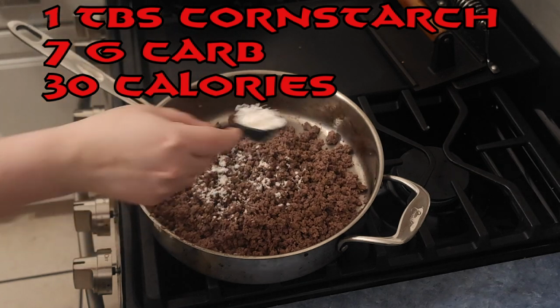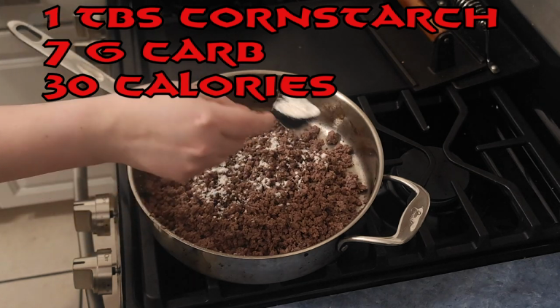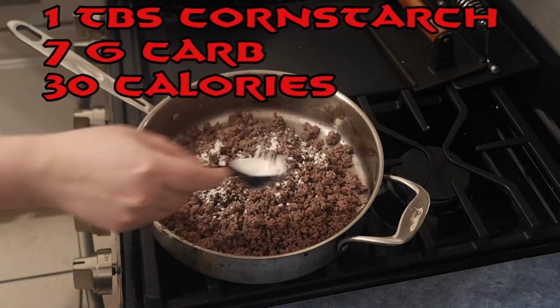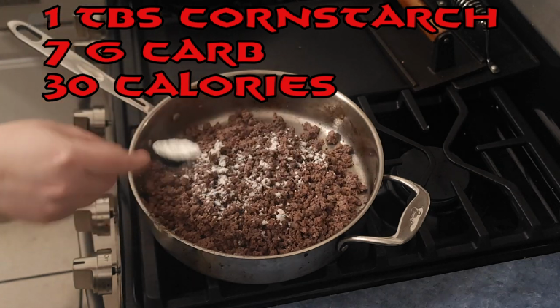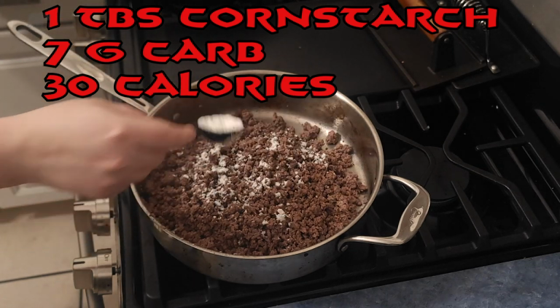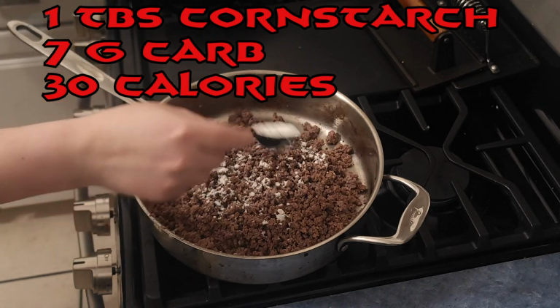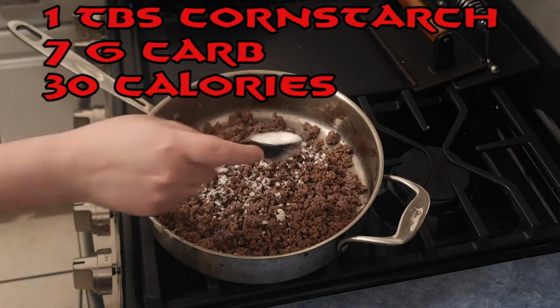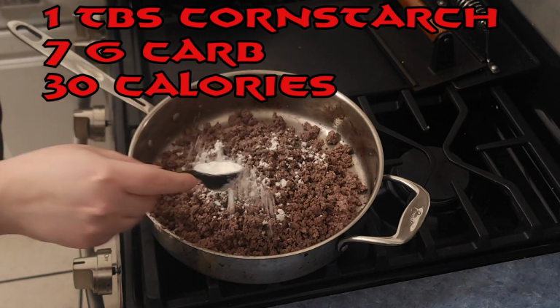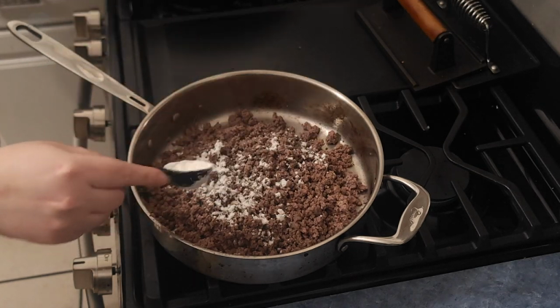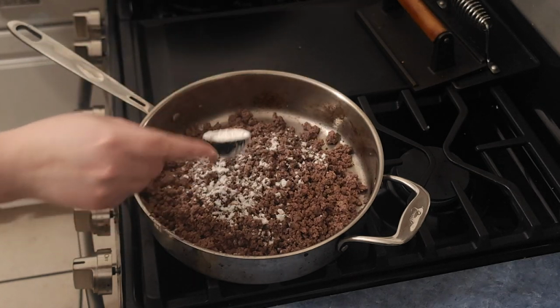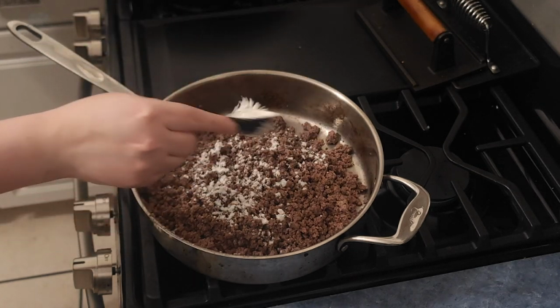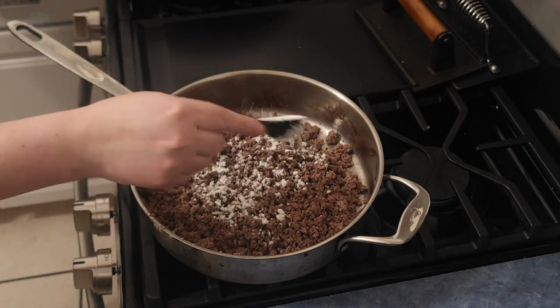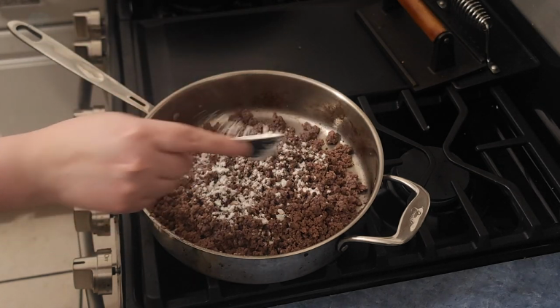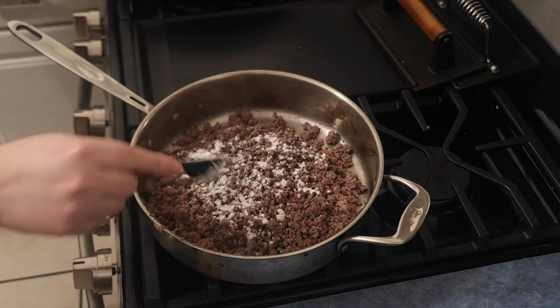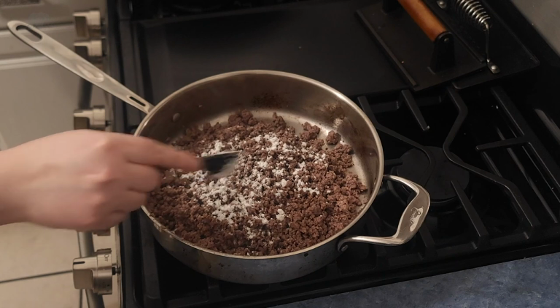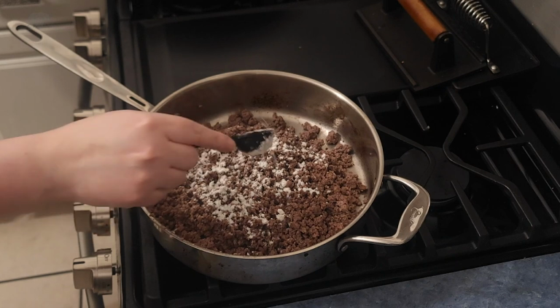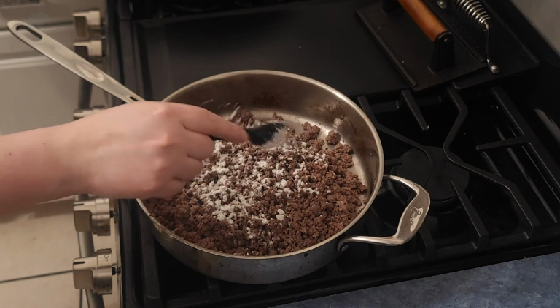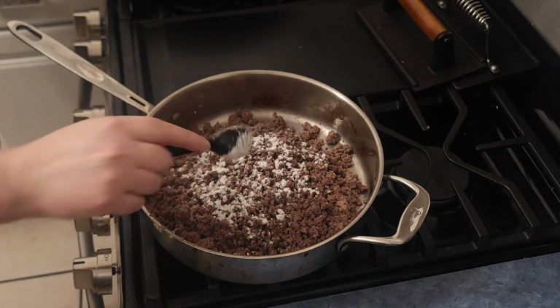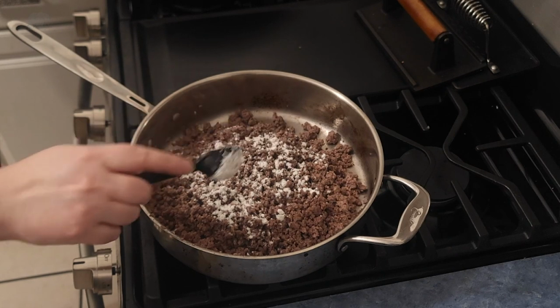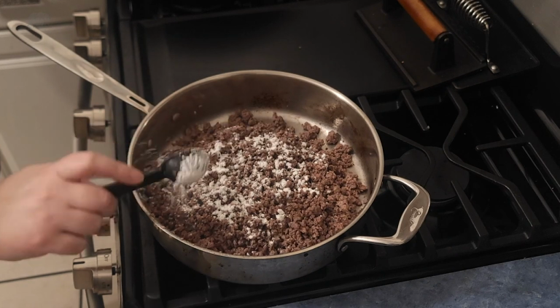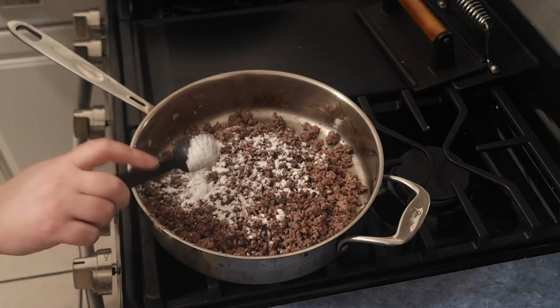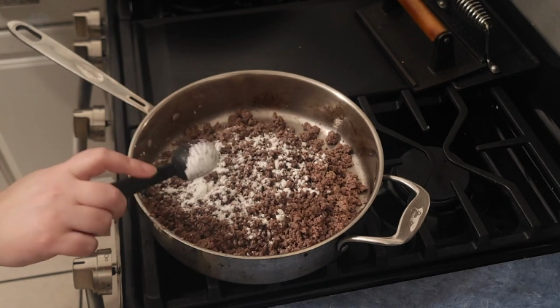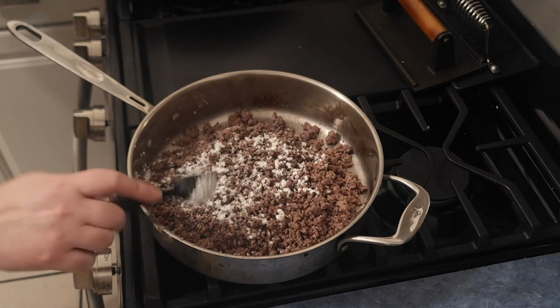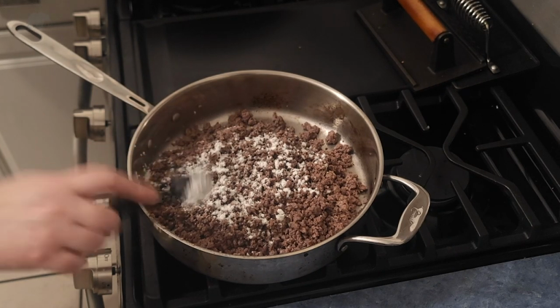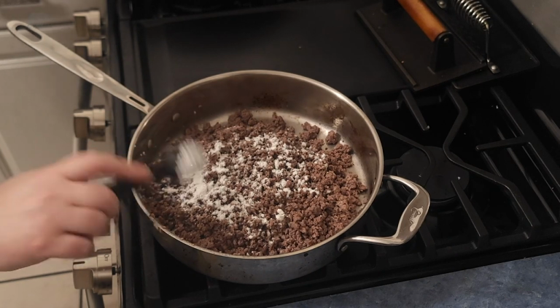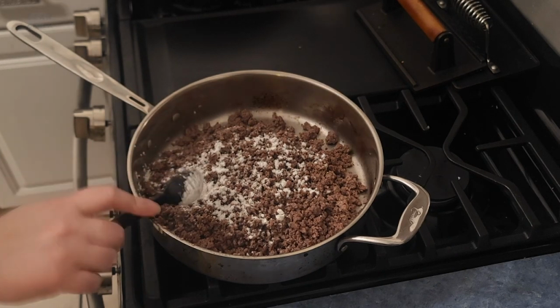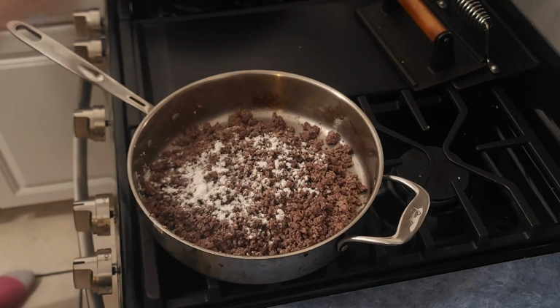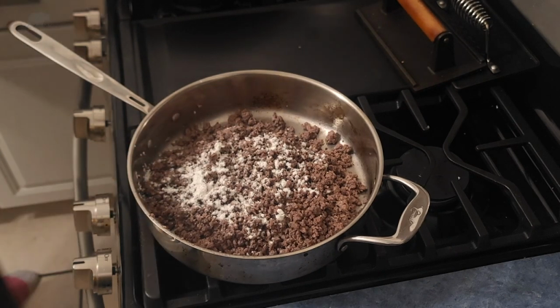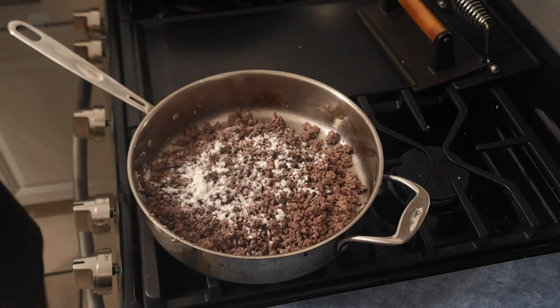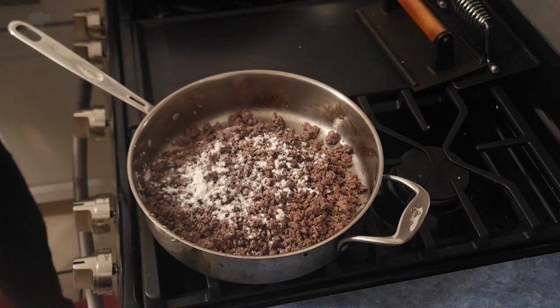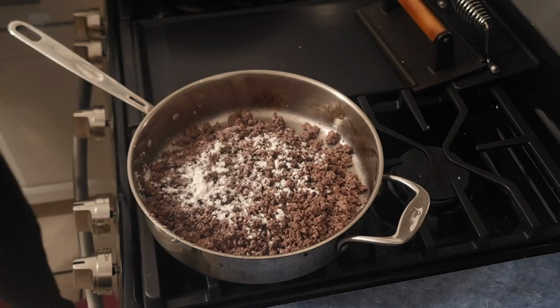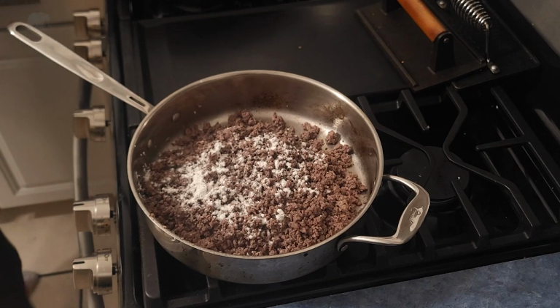Add a tablespoon of cornstarch and just mix it up. Let it sit, because once we put the sauce on there and cook it up, it'll thicken the sauce.